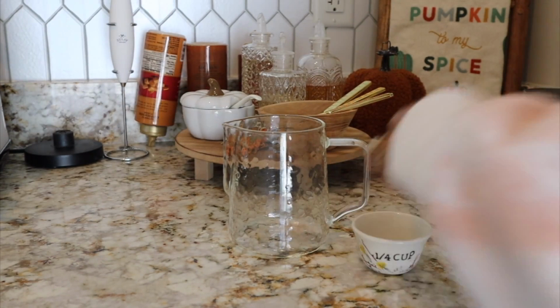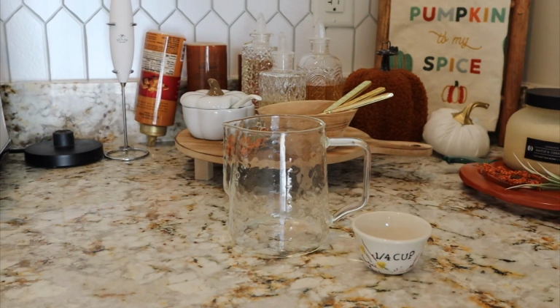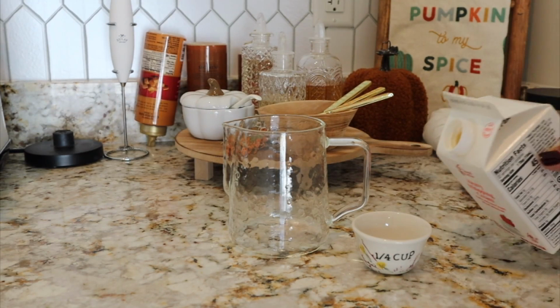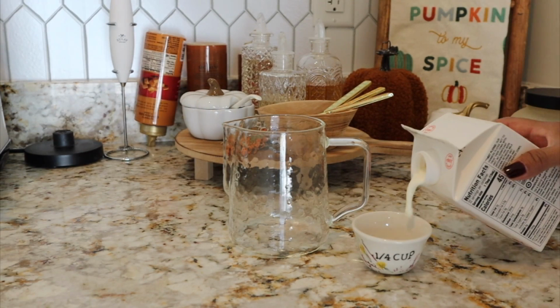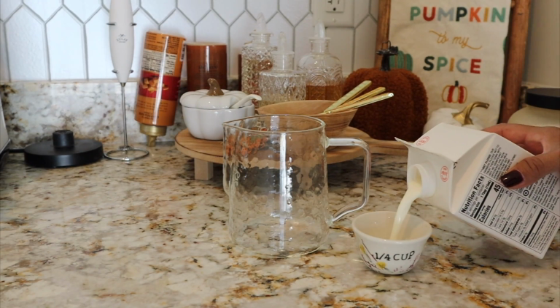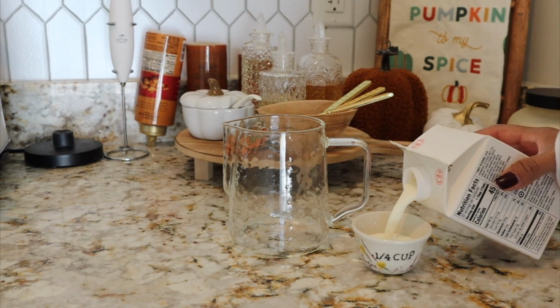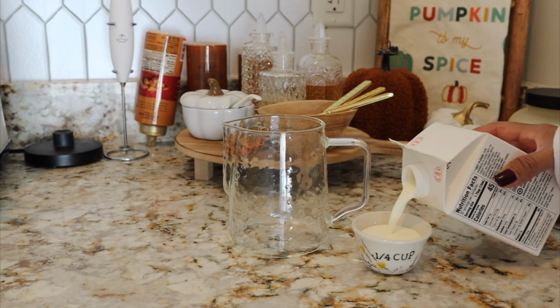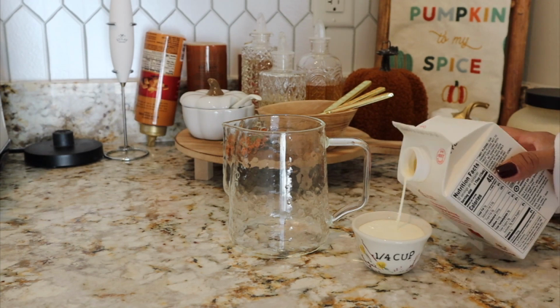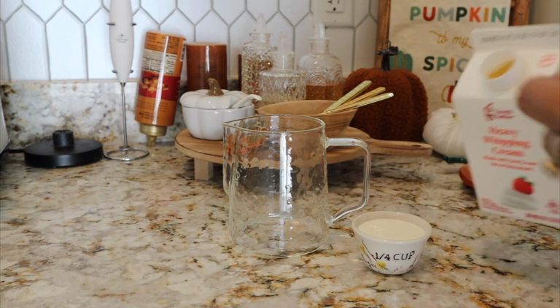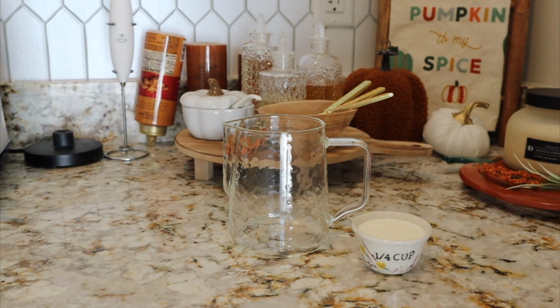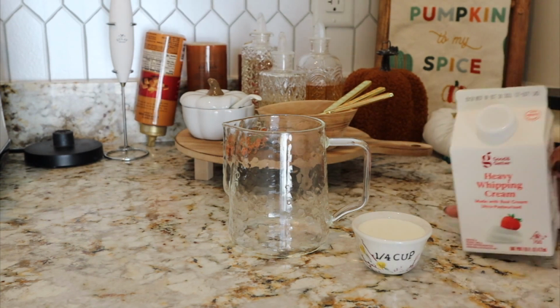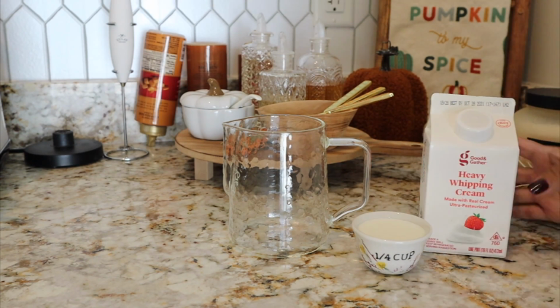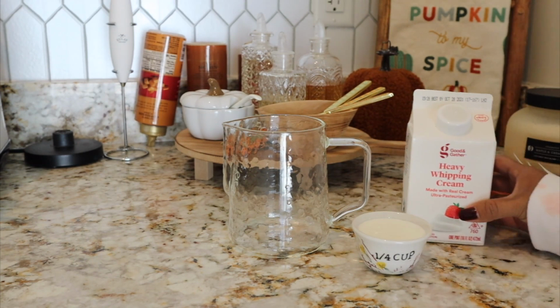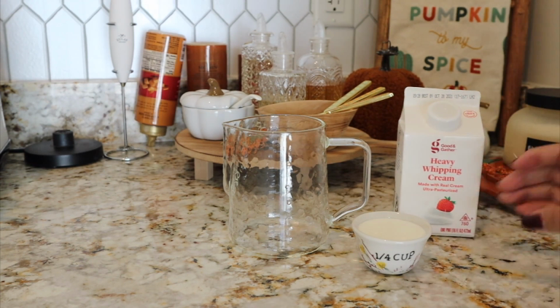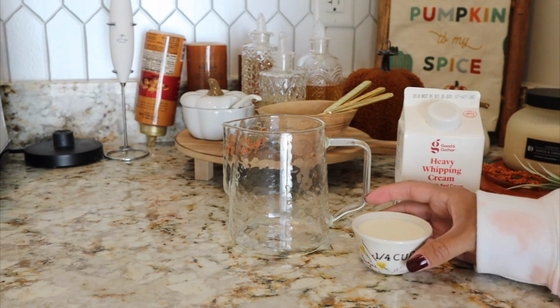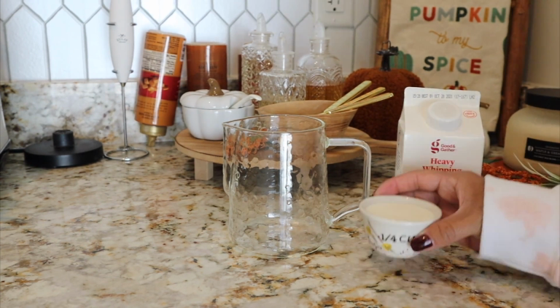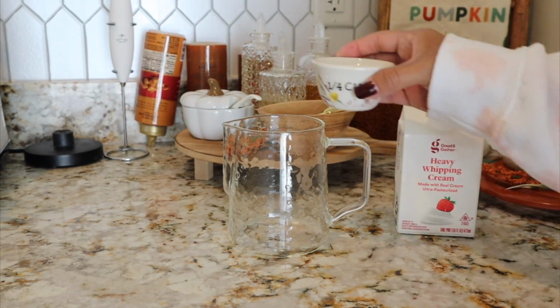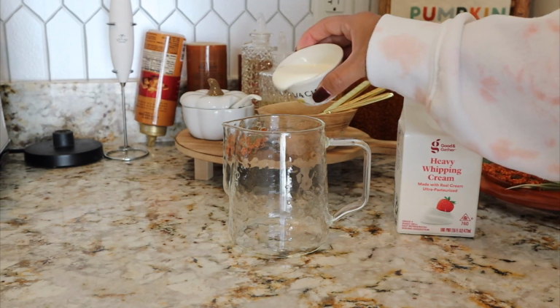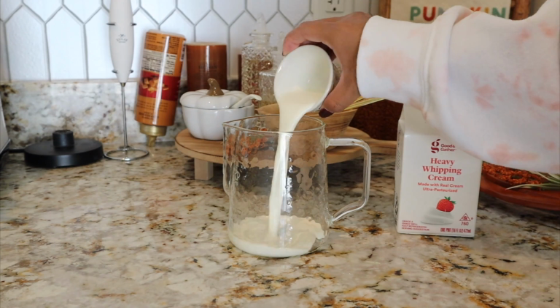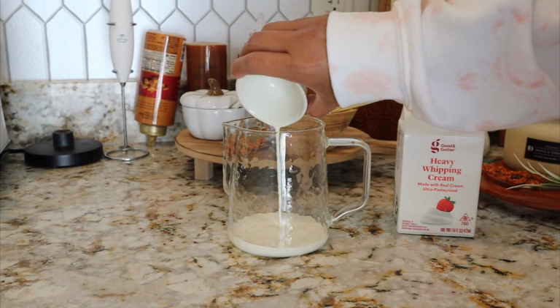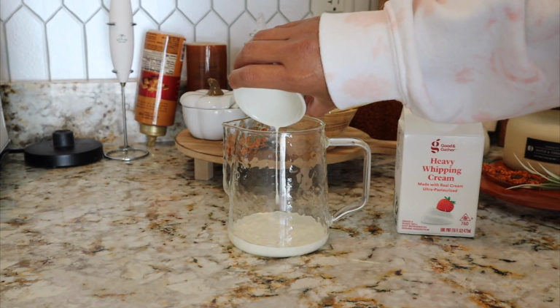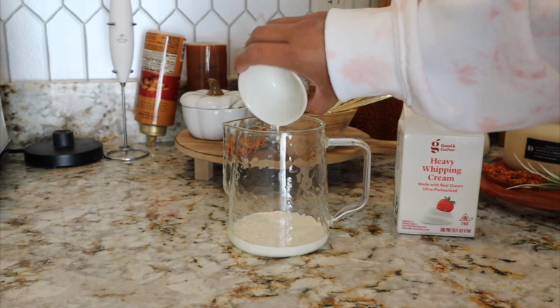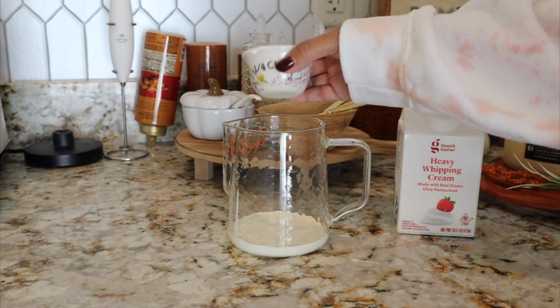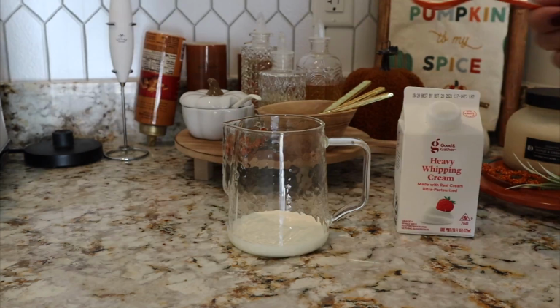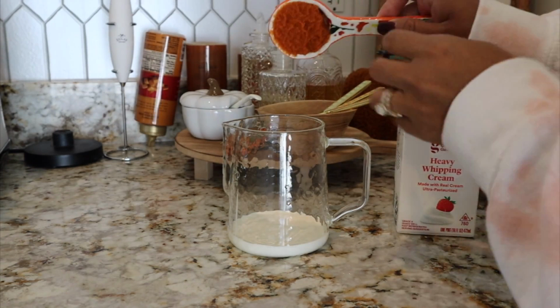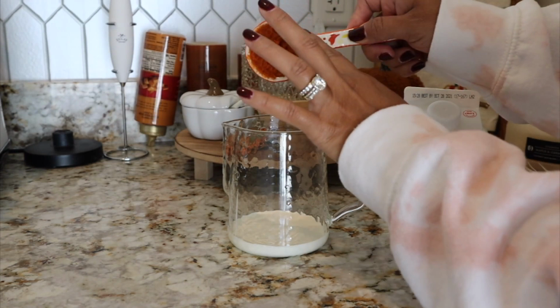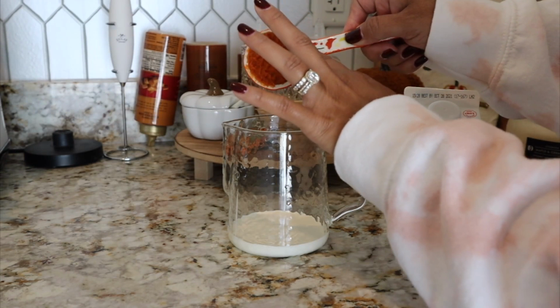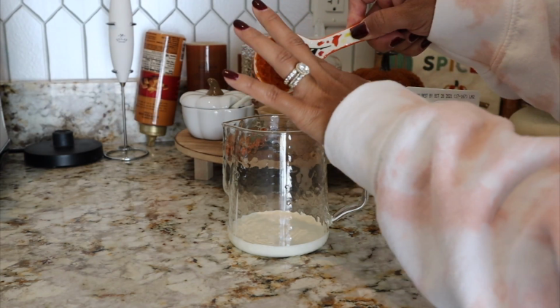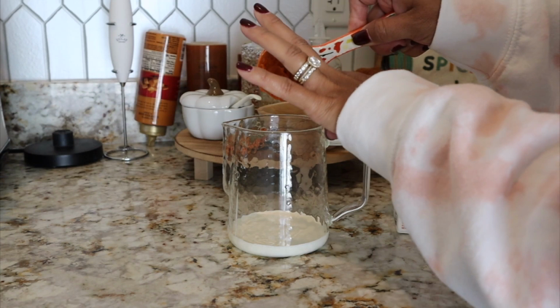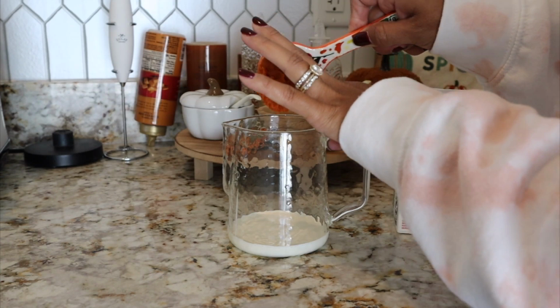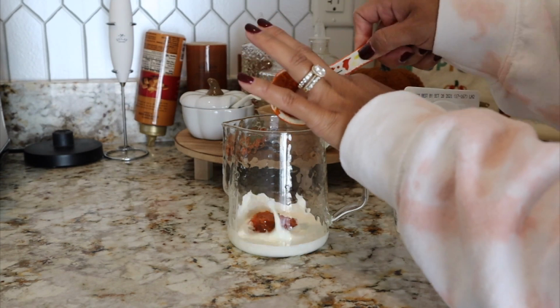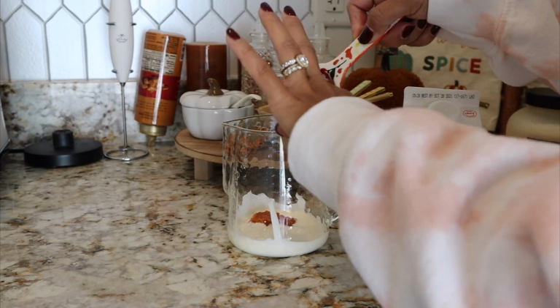You're going to need one quarter cup of heavy whipping cream. I'm using the brand Good and Gather from Target, but any brand will work. I'm also using from the same brand one tablespoon of pumpkin puree, throwing that into the mix.